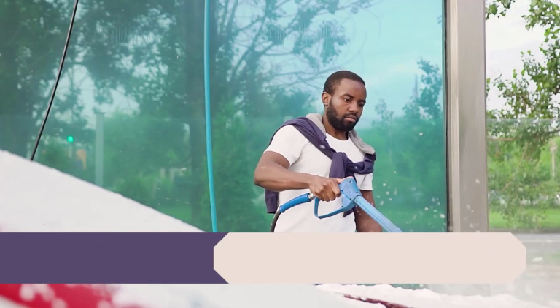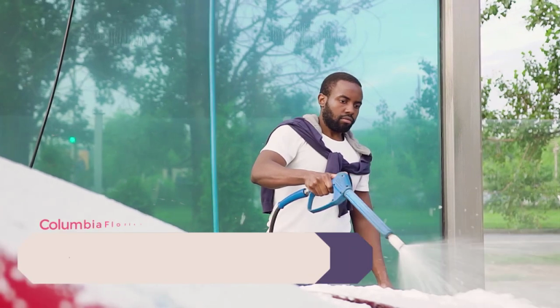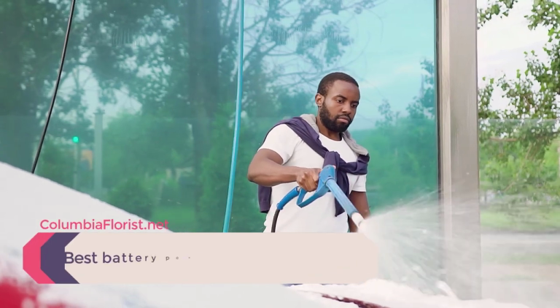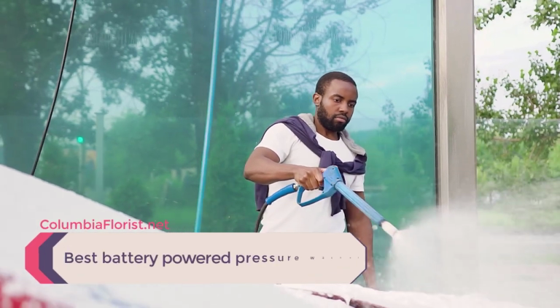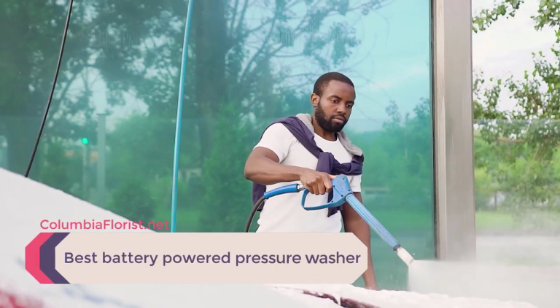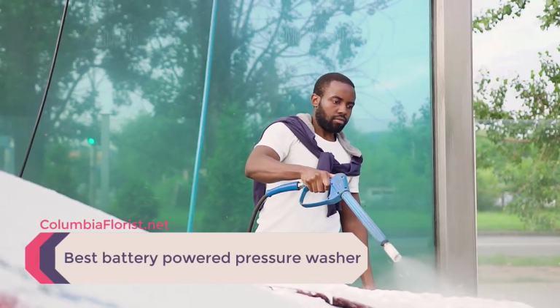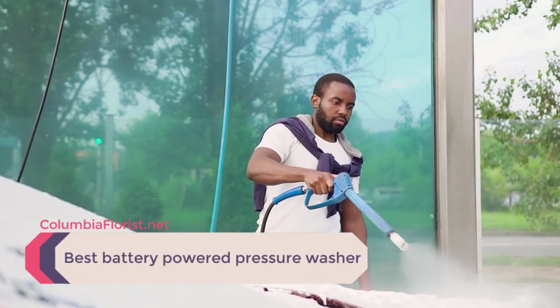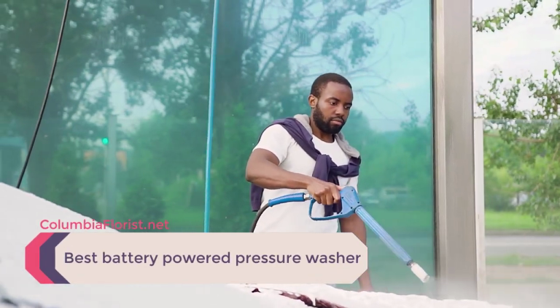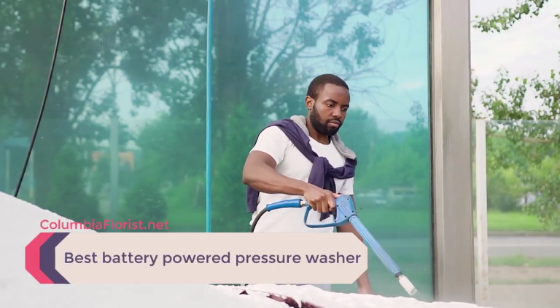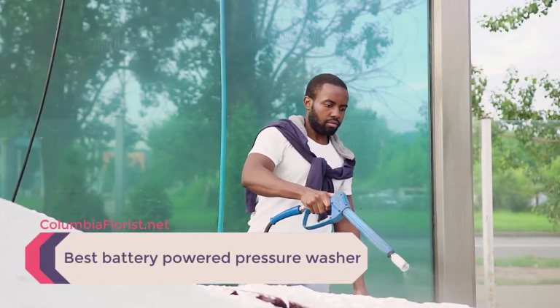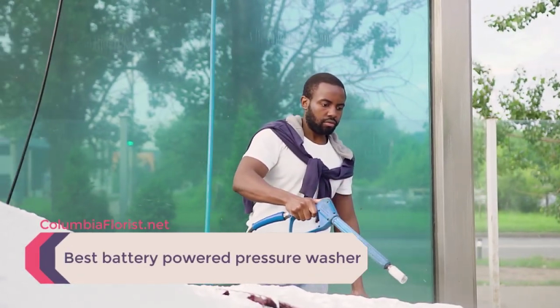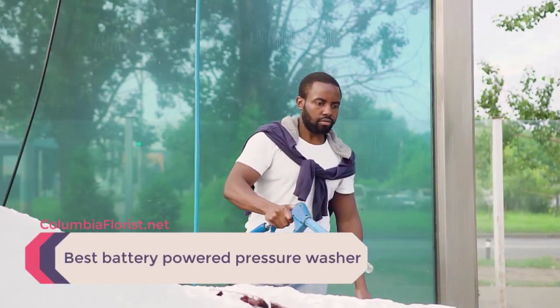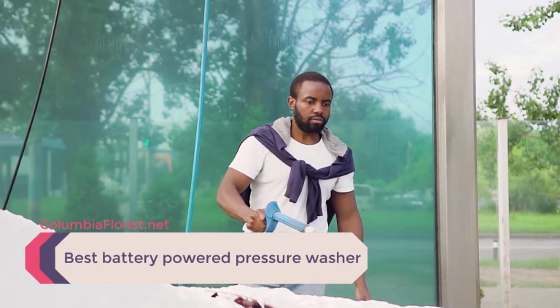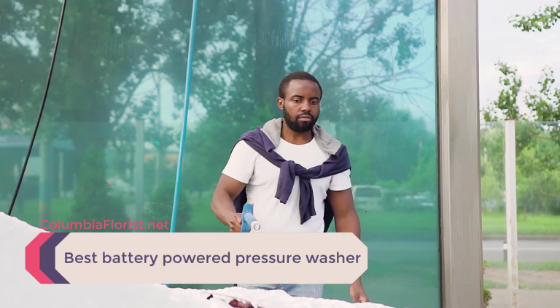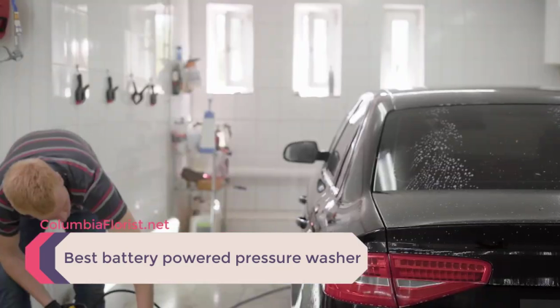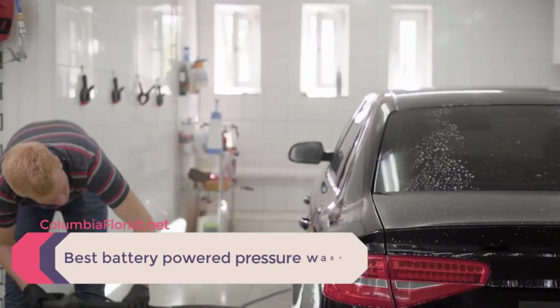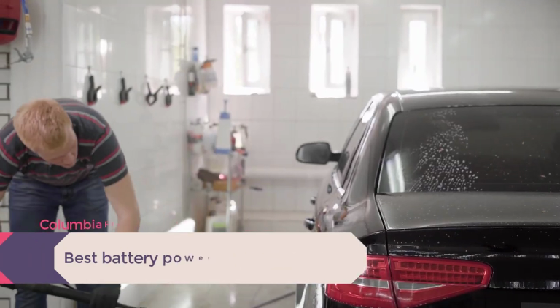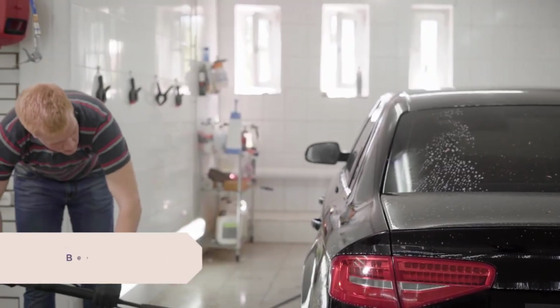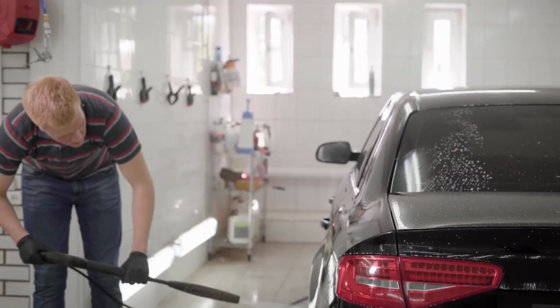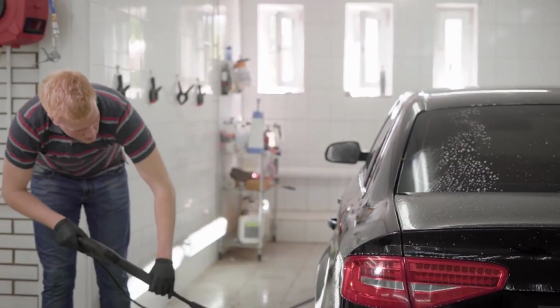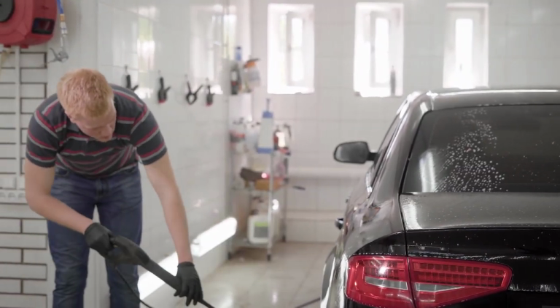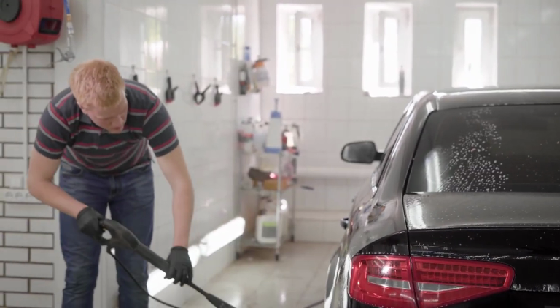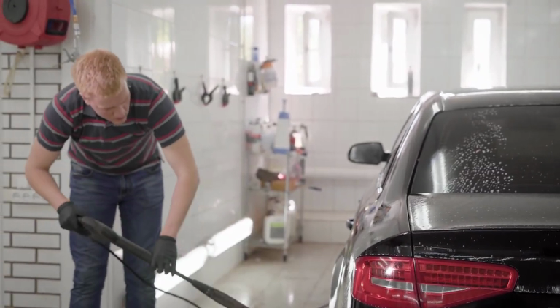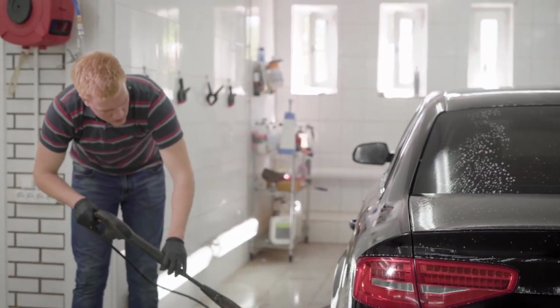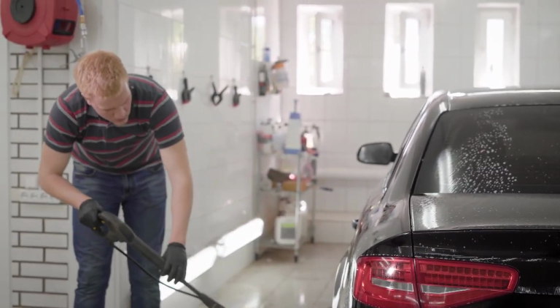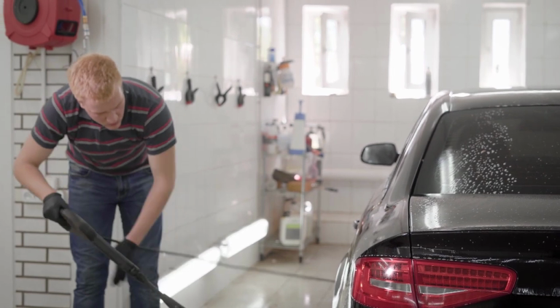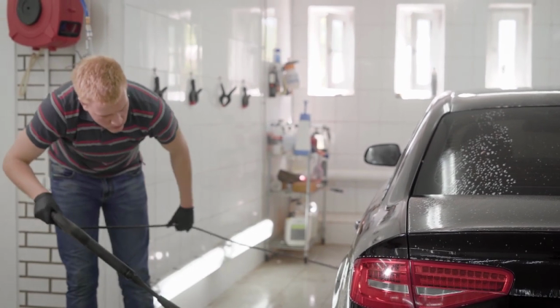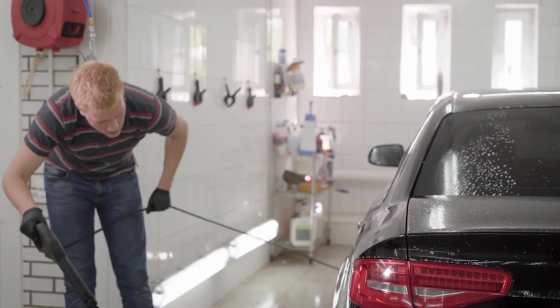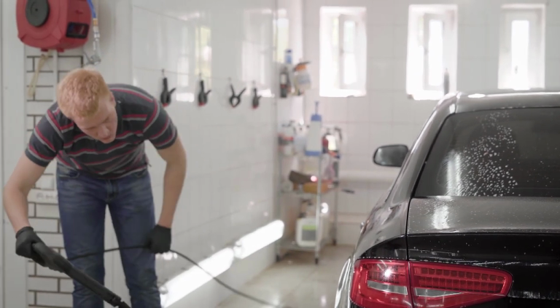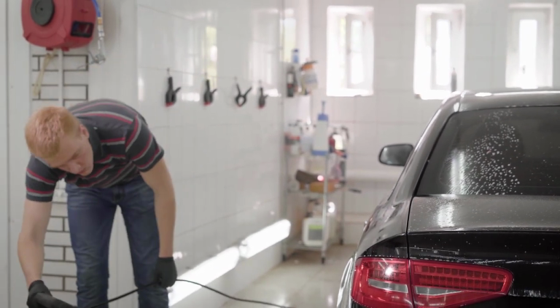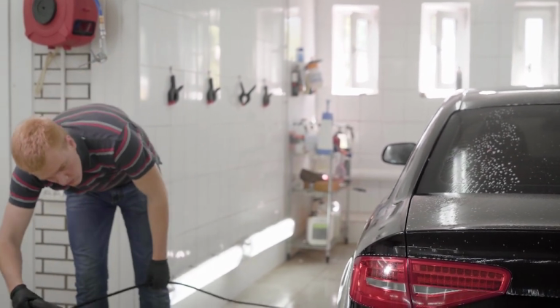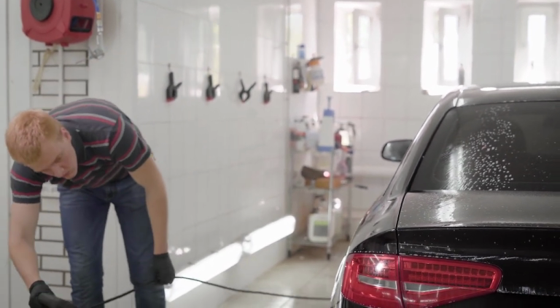2026 will be the first year battery-powered pressure washer sales beat corded electric sales. To get there, we'll need to double current best battery power density and cut the cost by 50%. This isn't insane, it's inevitable.